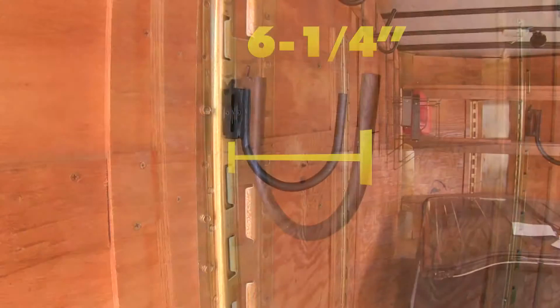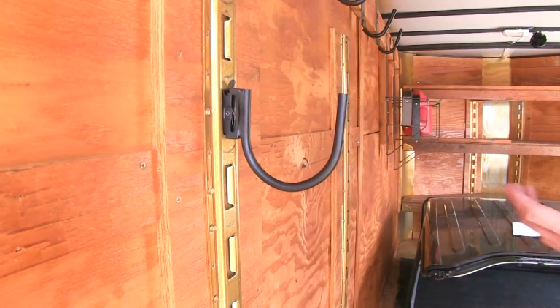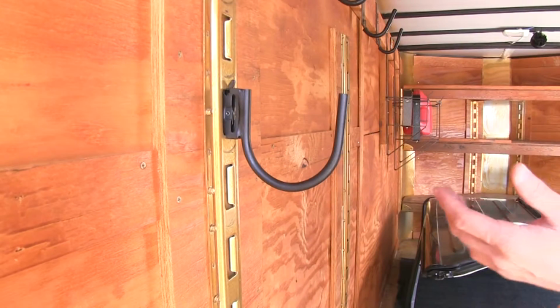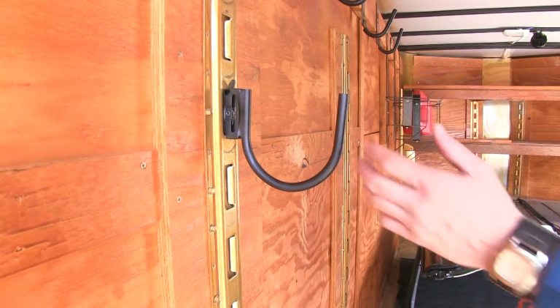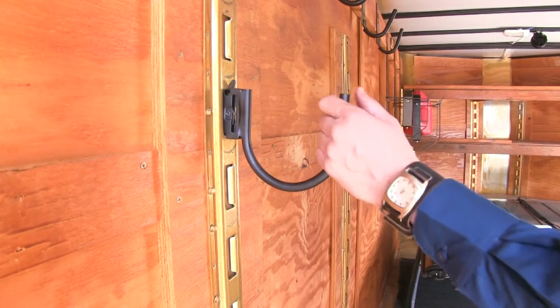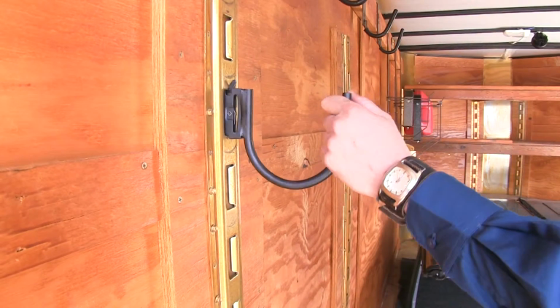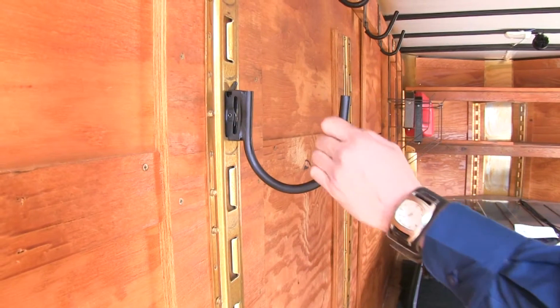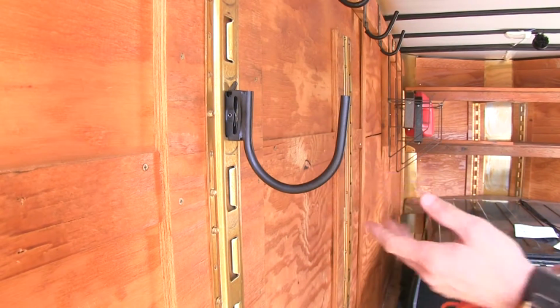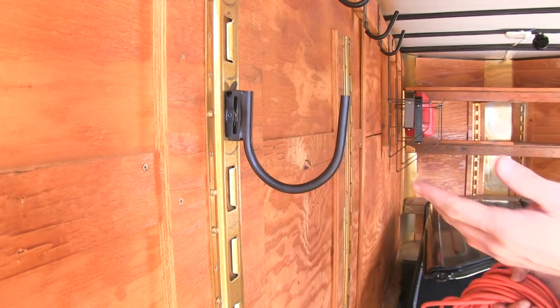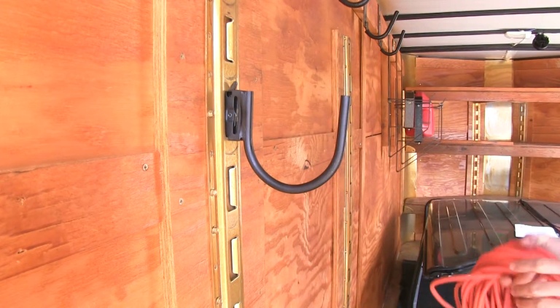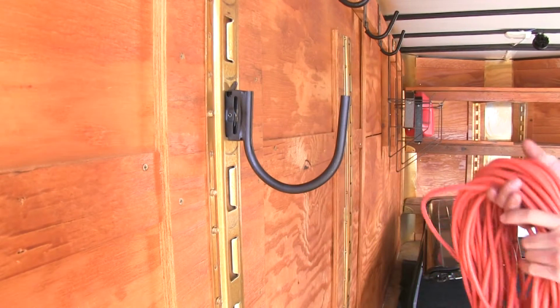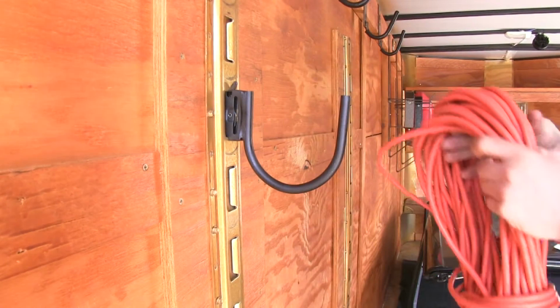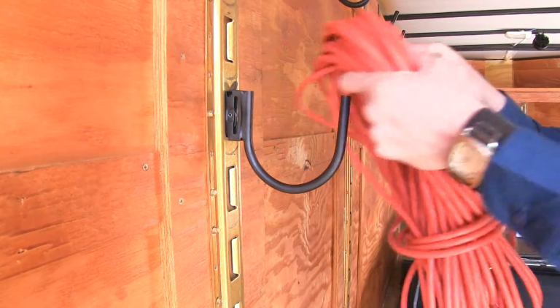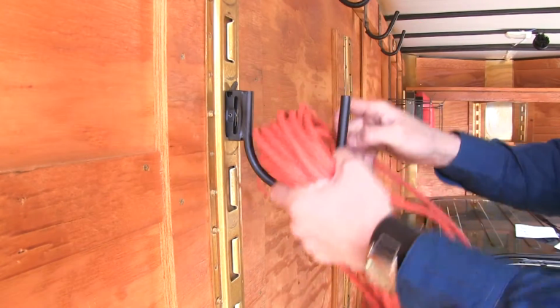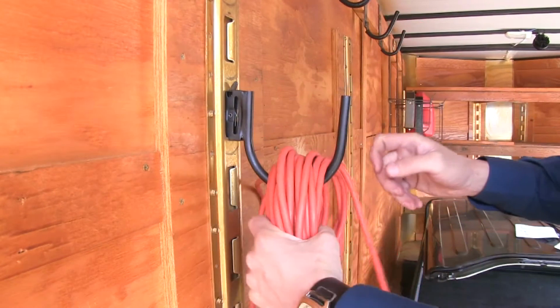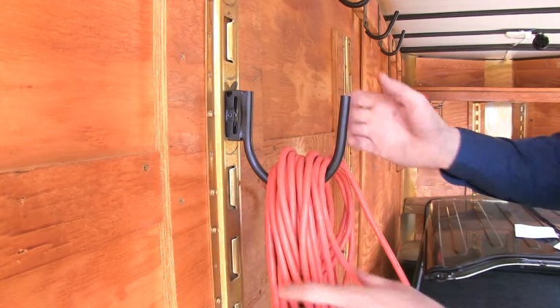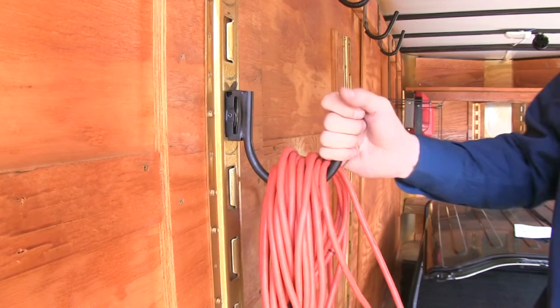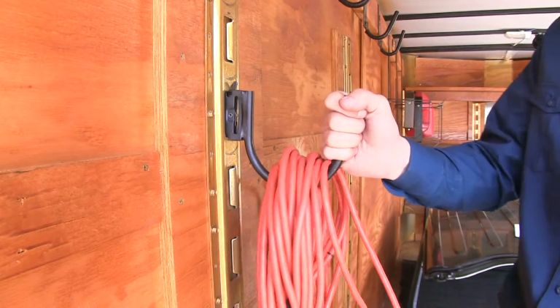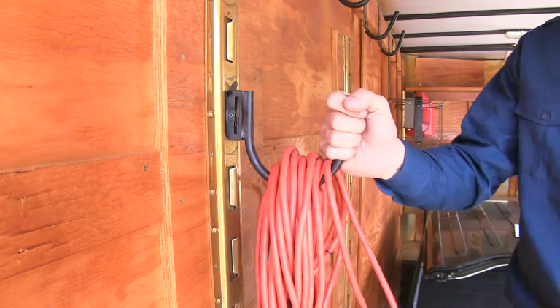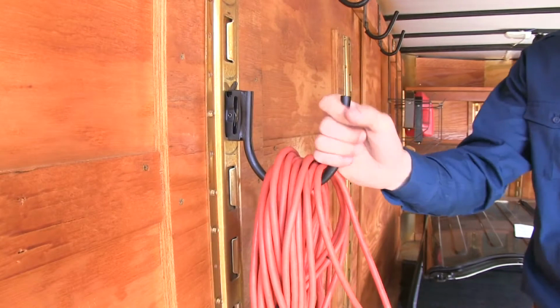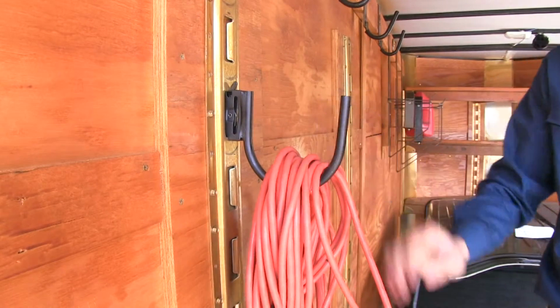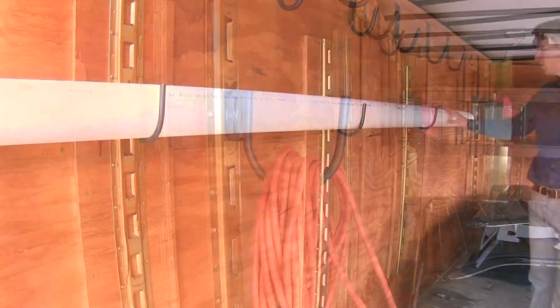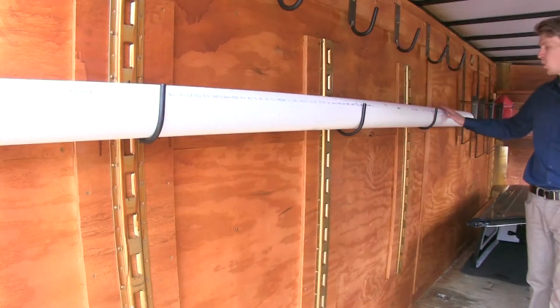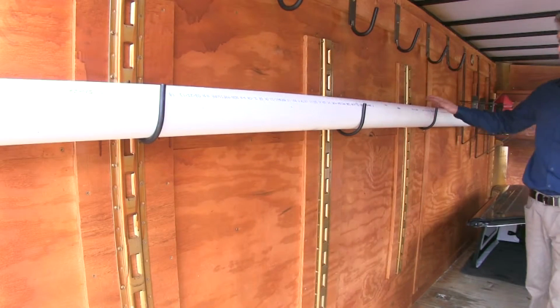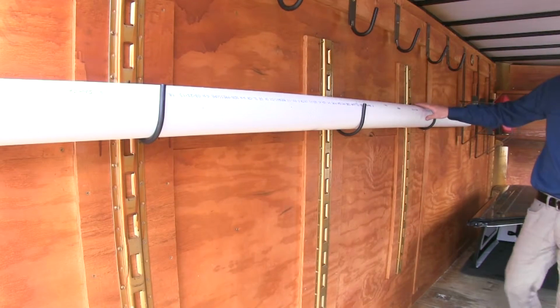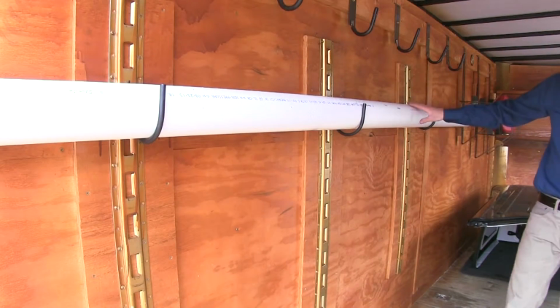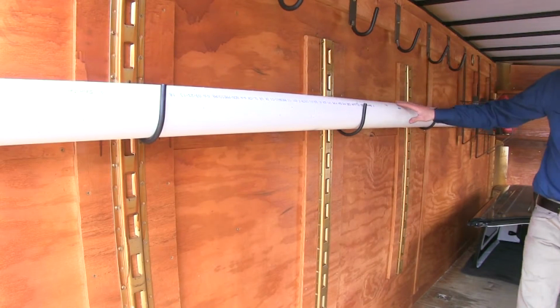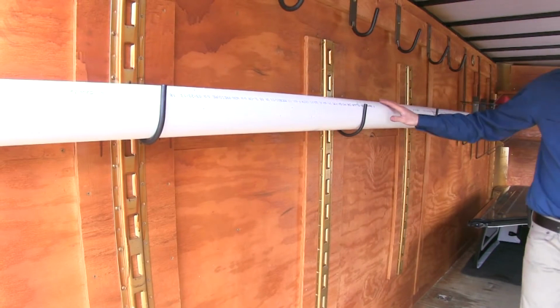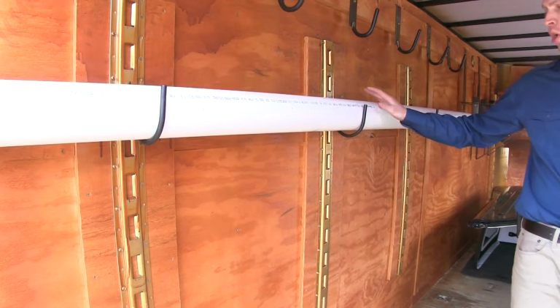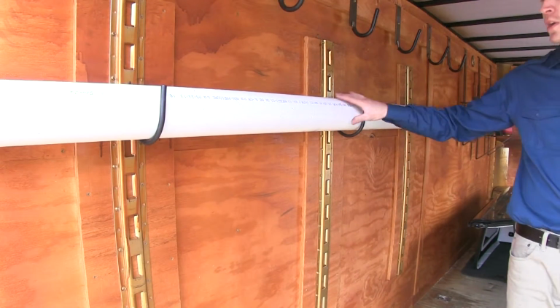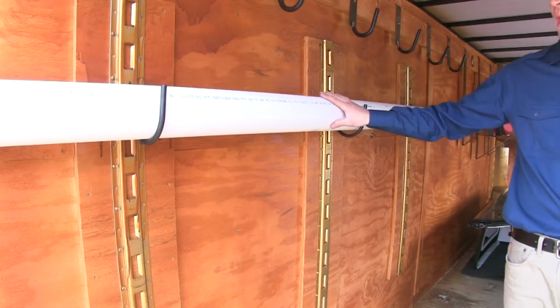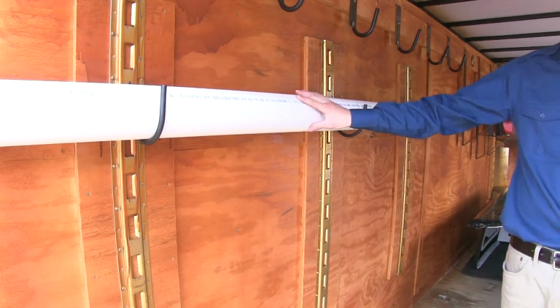It's perfect for hanging any type of accessories such as straps, extension cords, or even hard hats. Two or more is ideal for PVC pipe or any other round tubing.